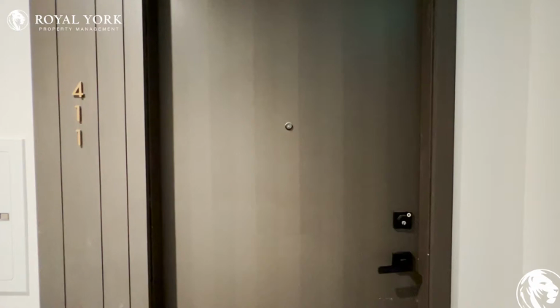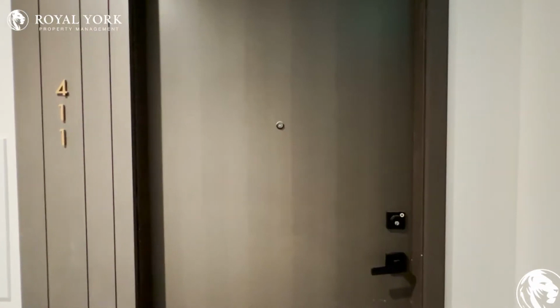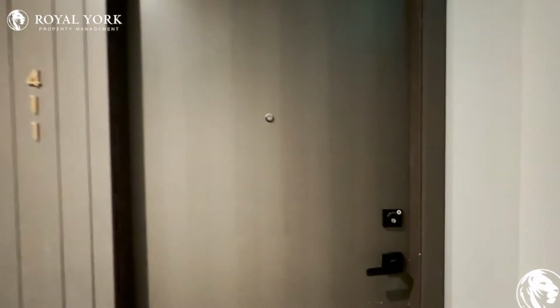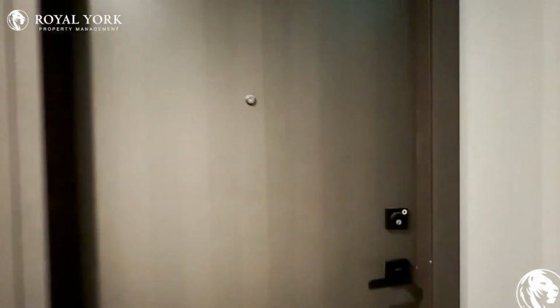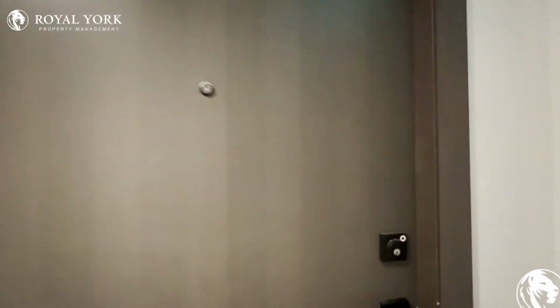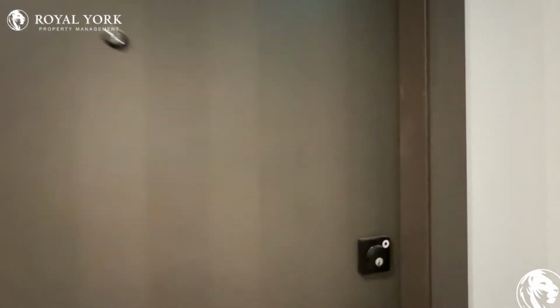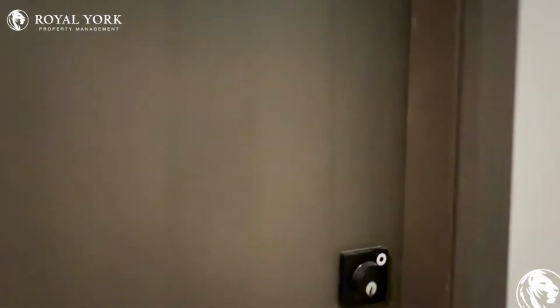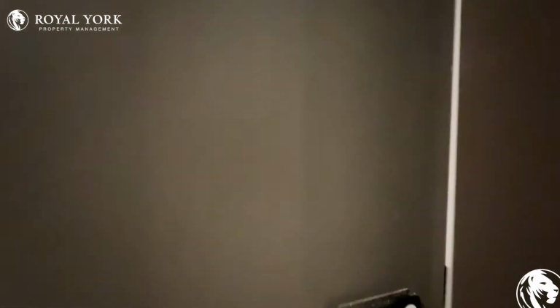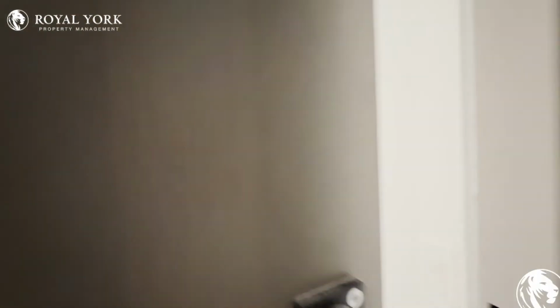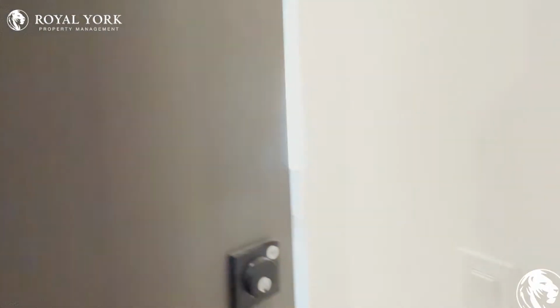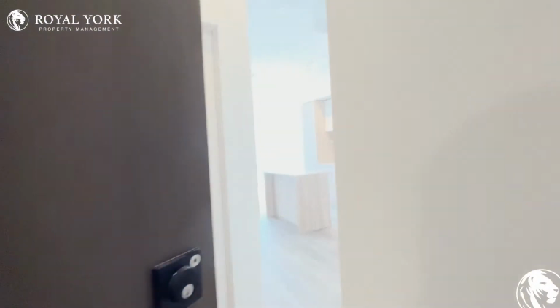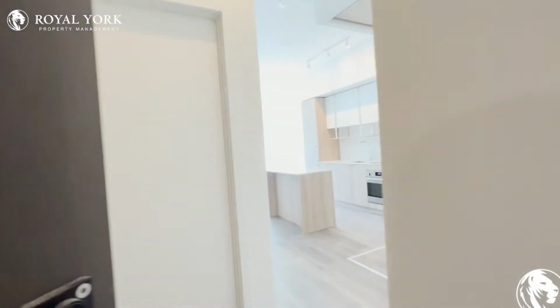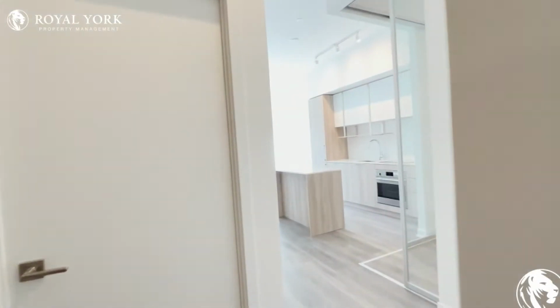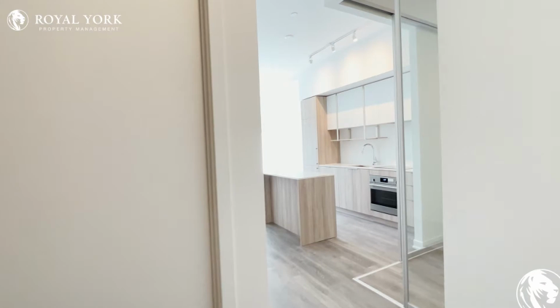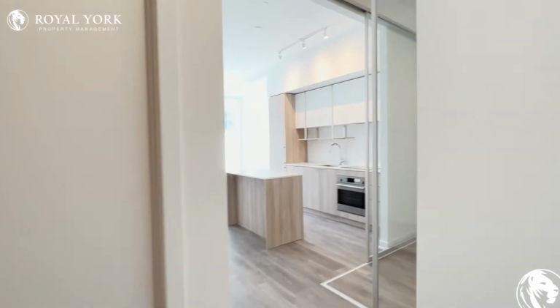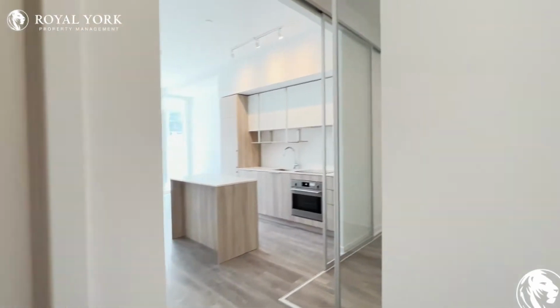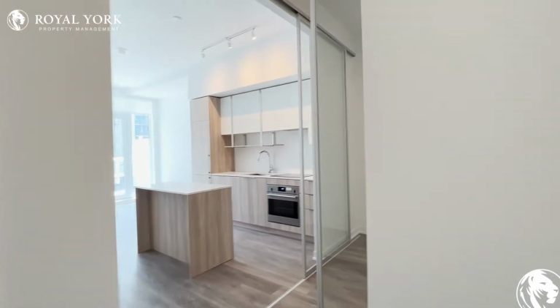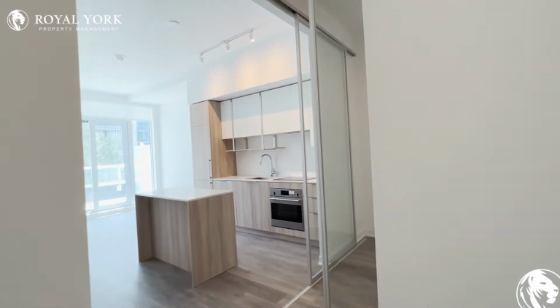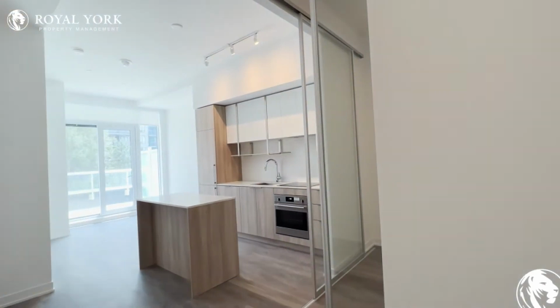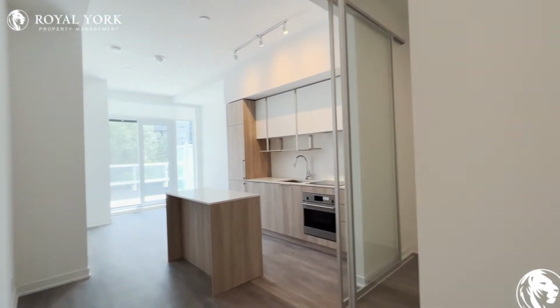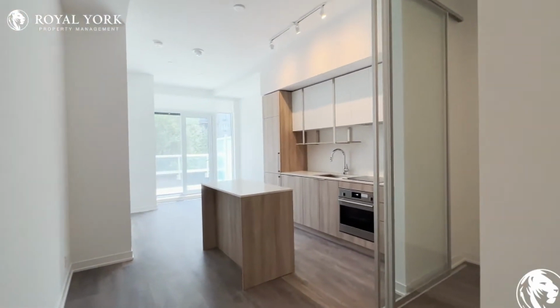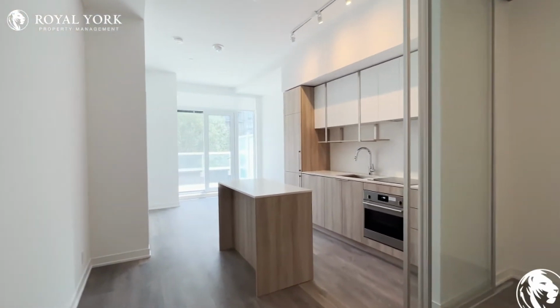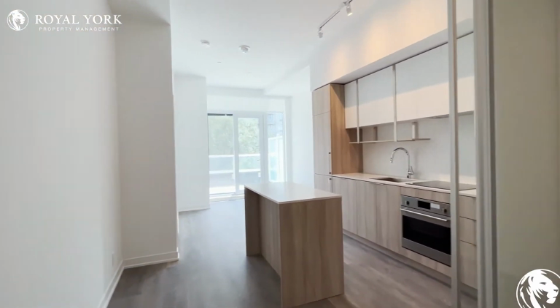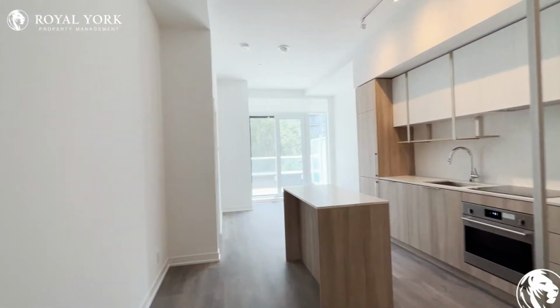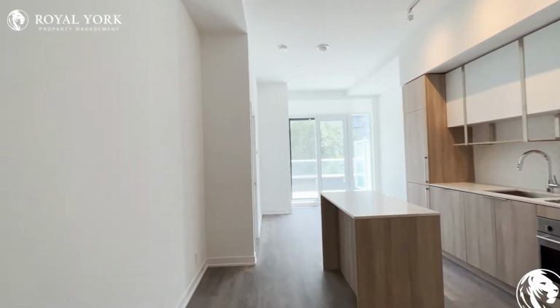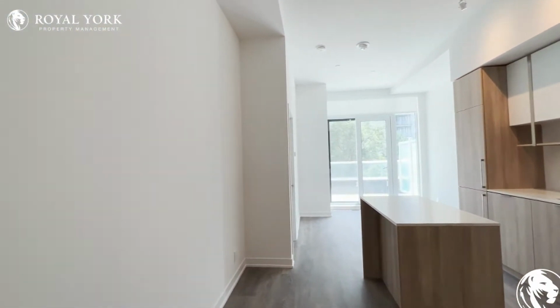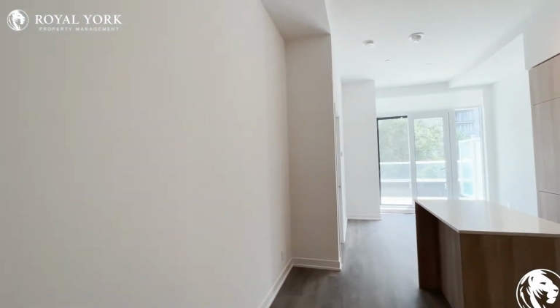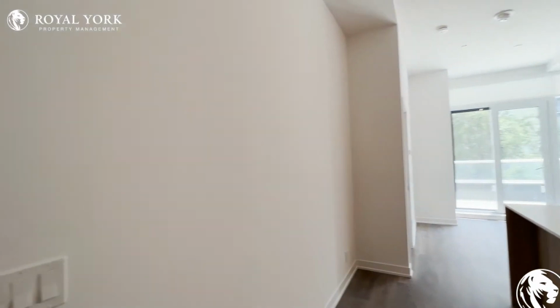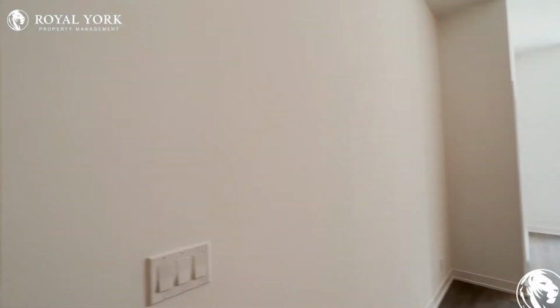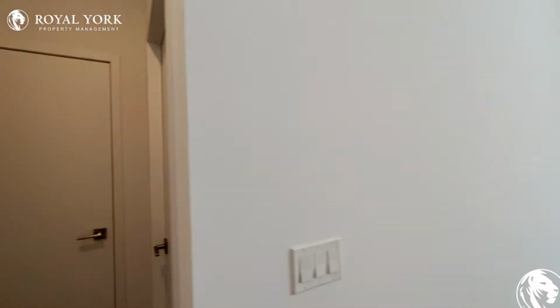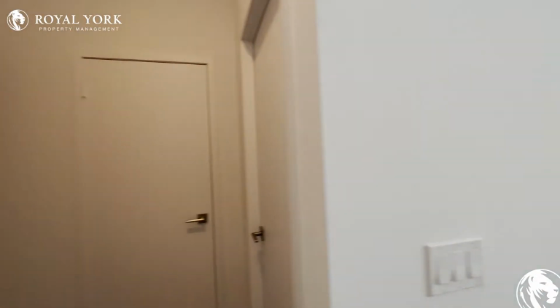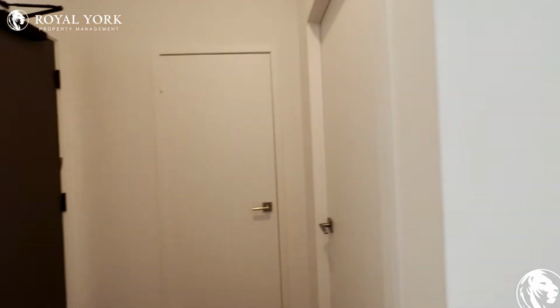Hello and welcome to Unit 411 here at 20 Homes Avenue in North York, Ontario. This is a beautiful, brand new, 700 square foot, two bedroom, two bathroom condo.